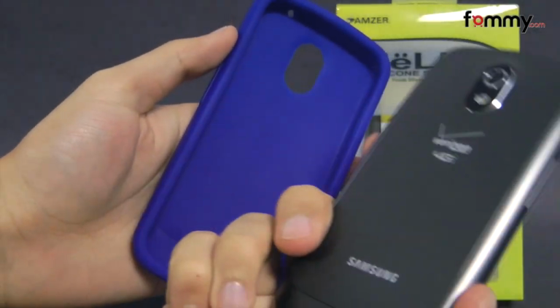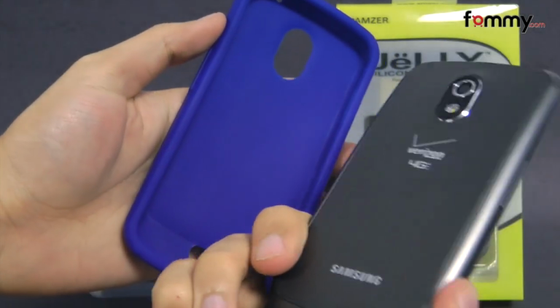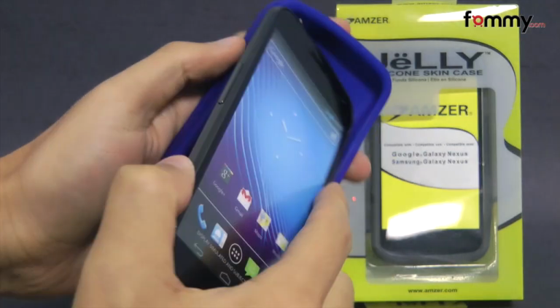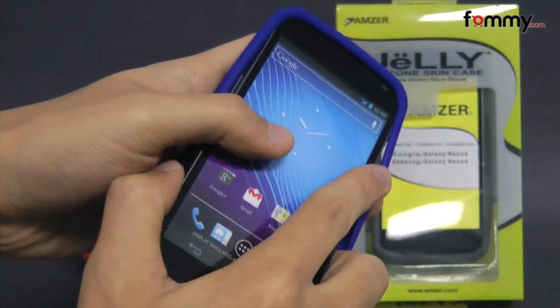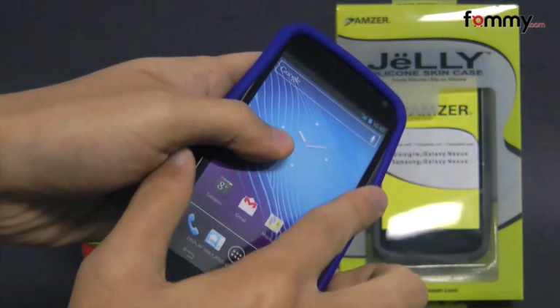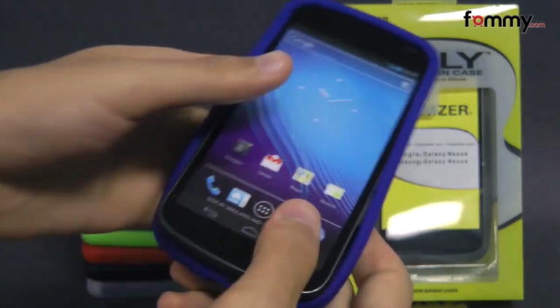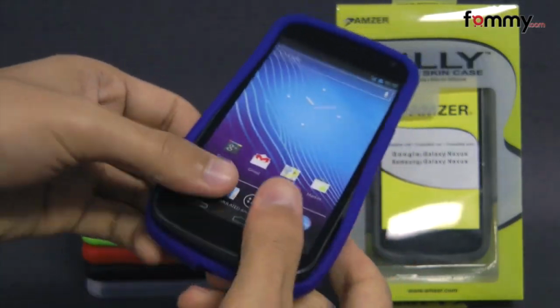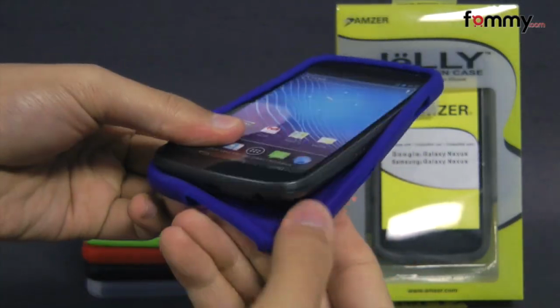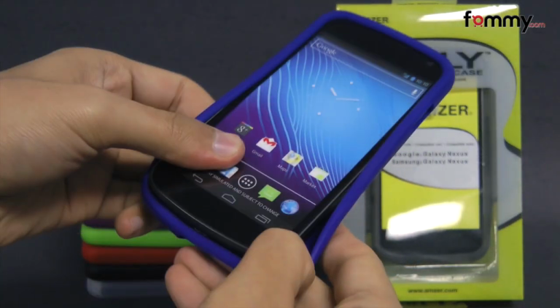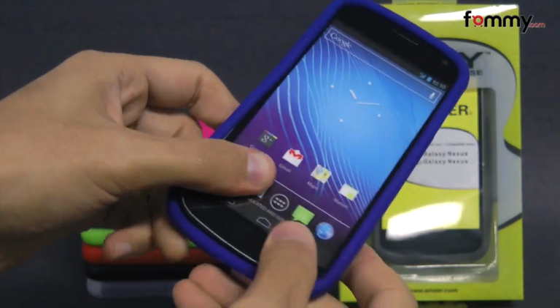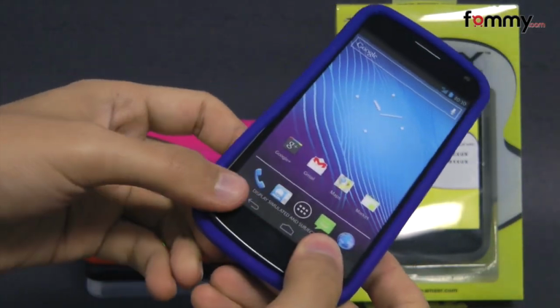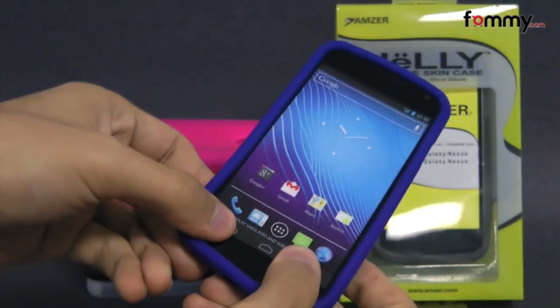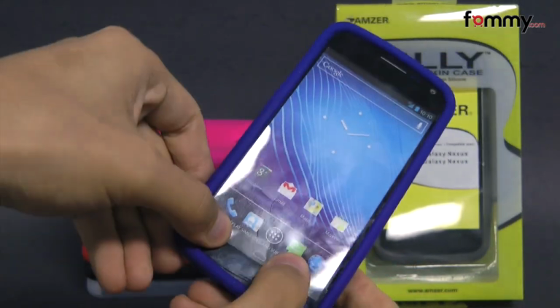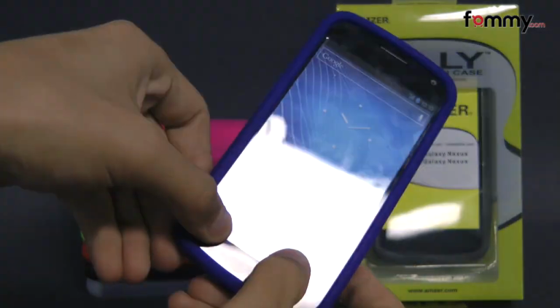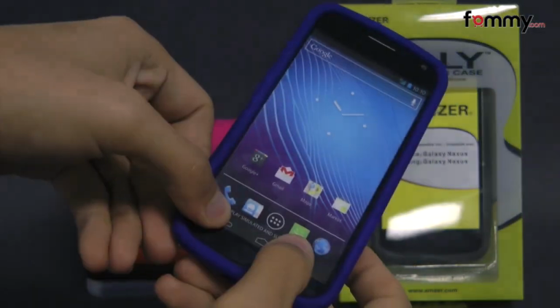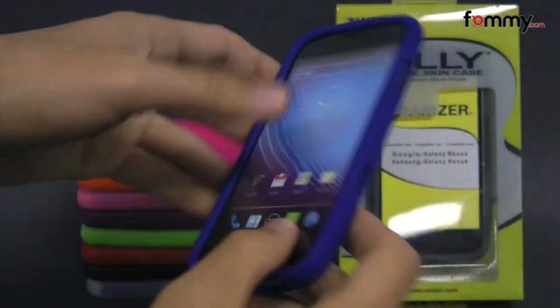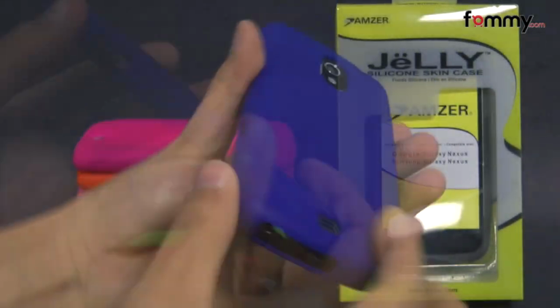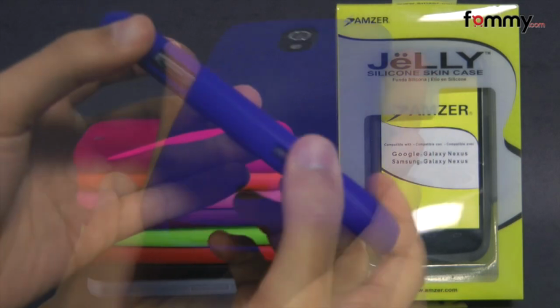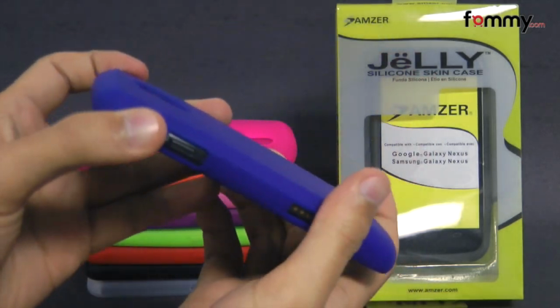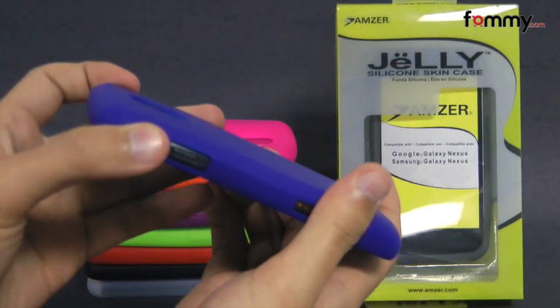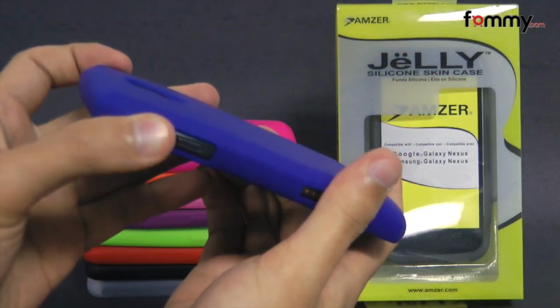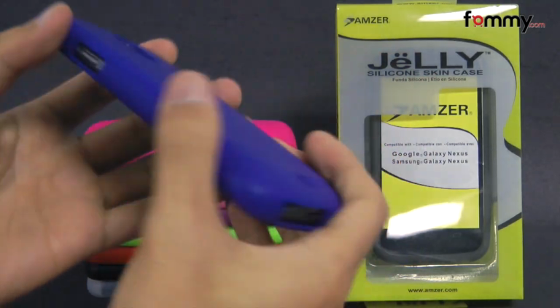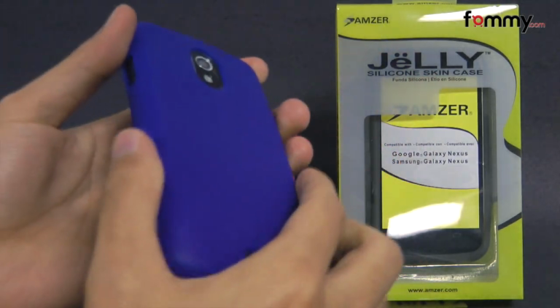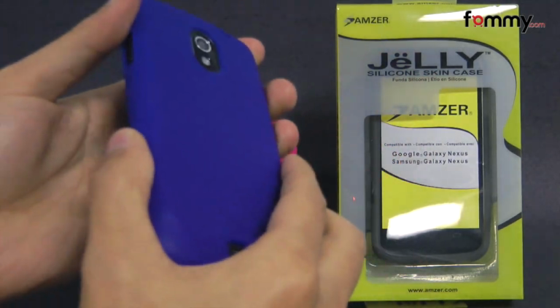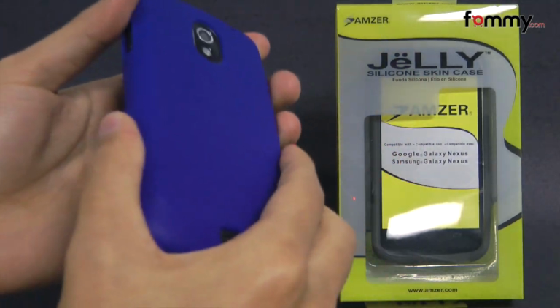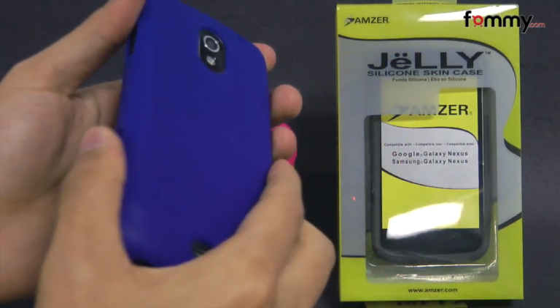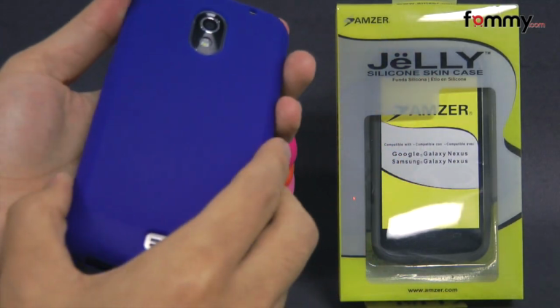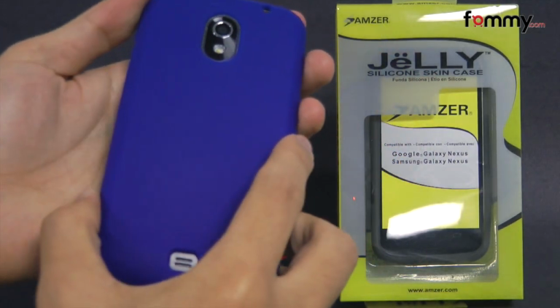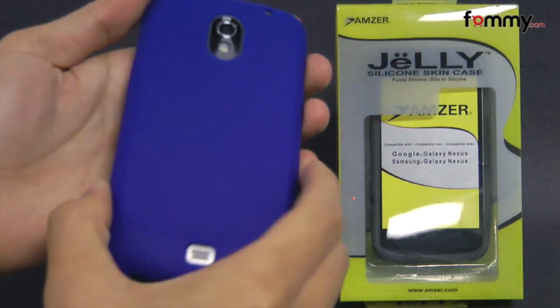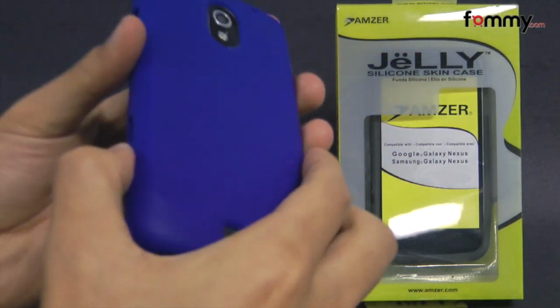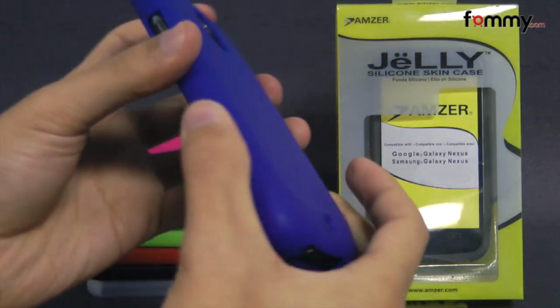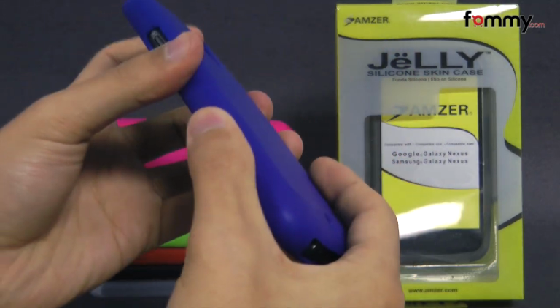Just take your device and slip the silicone skin right over it. After that you should be good to go. Because it's made with silicone it's really easy to grip and also feels great to hold and use.